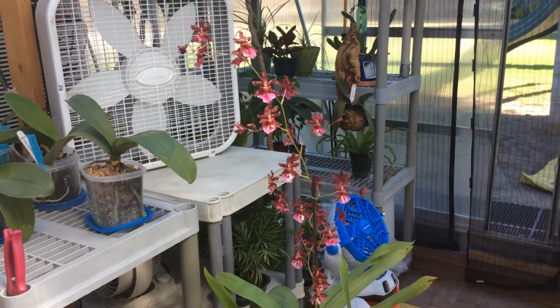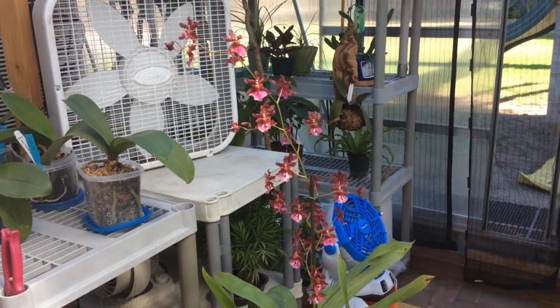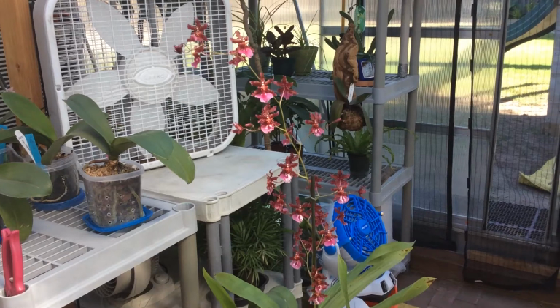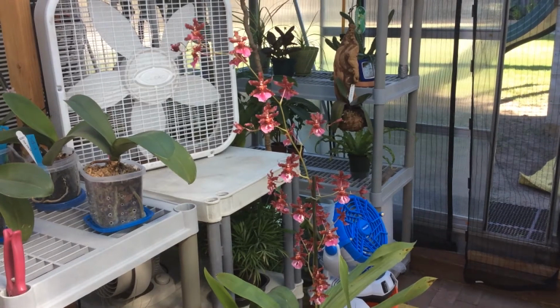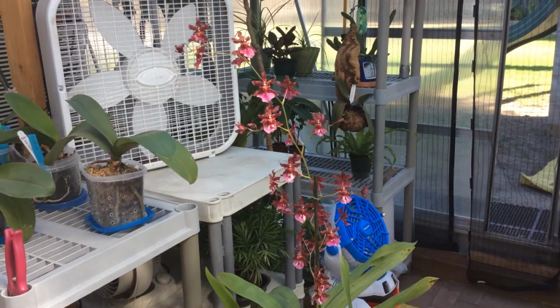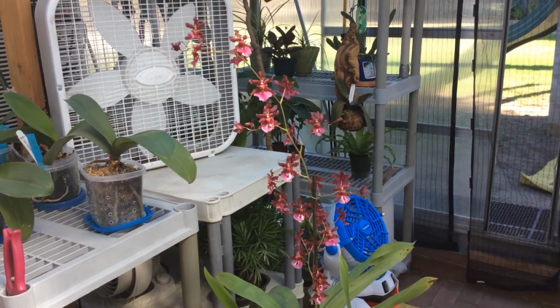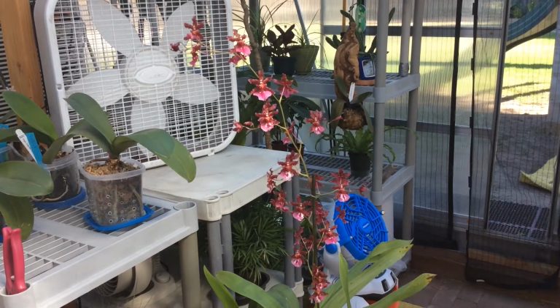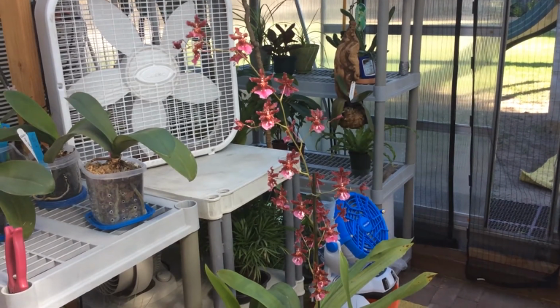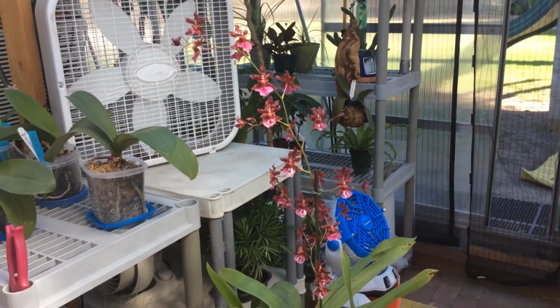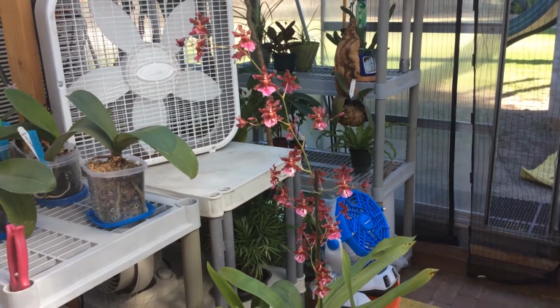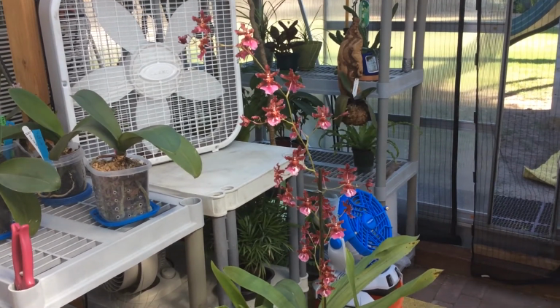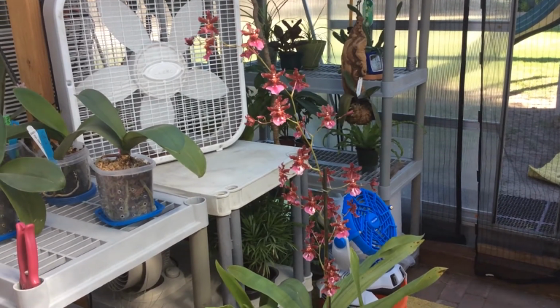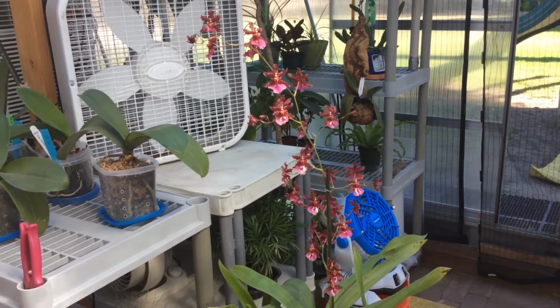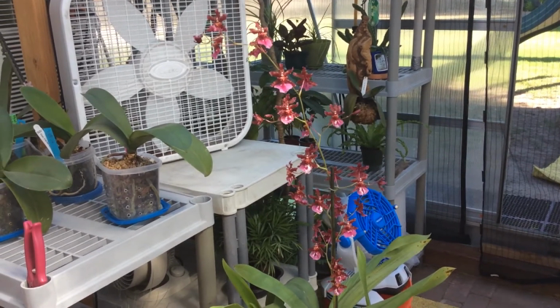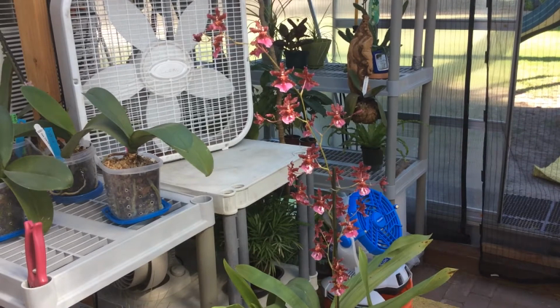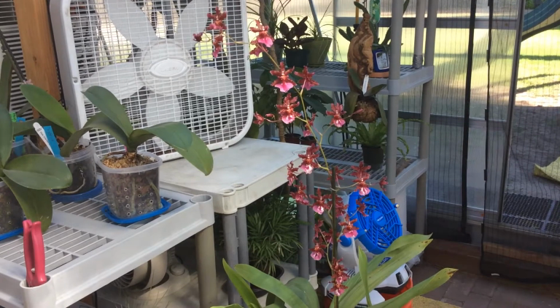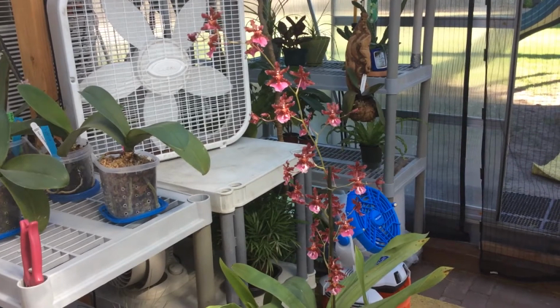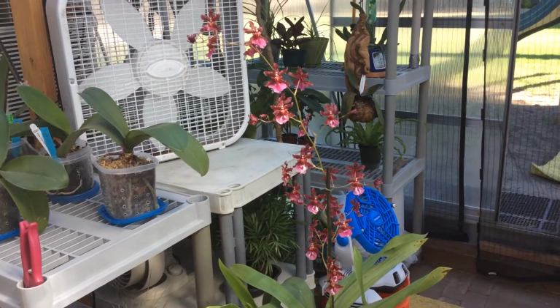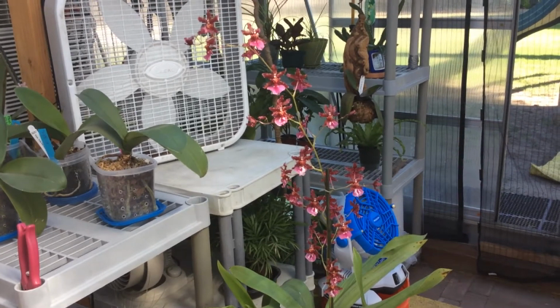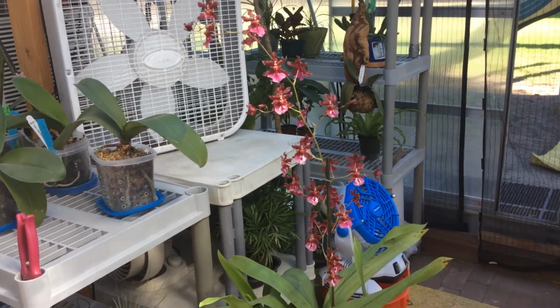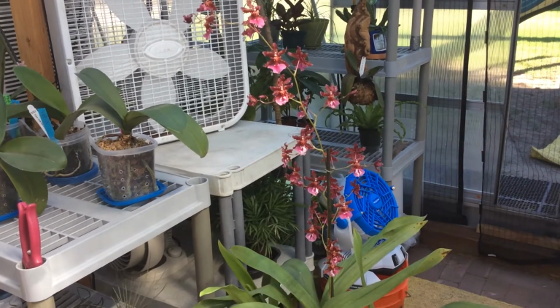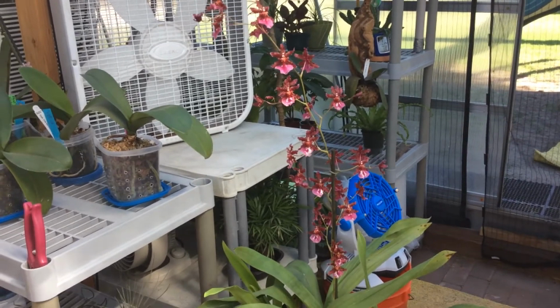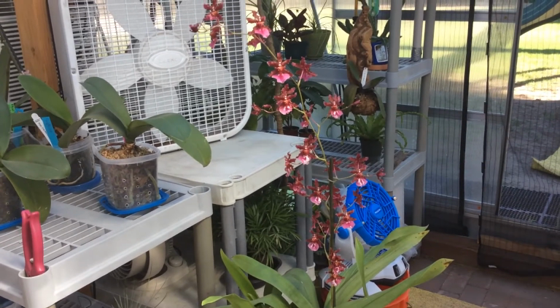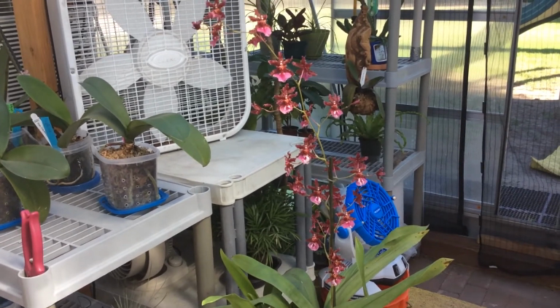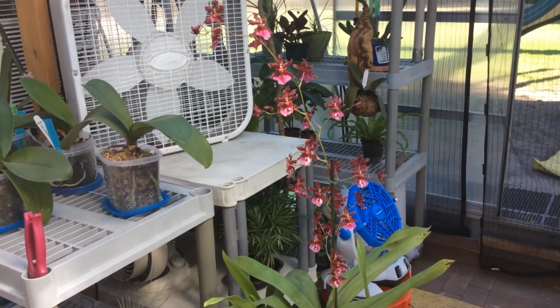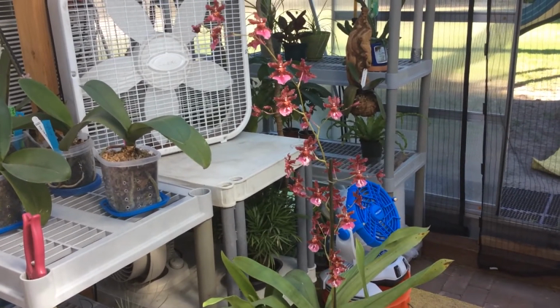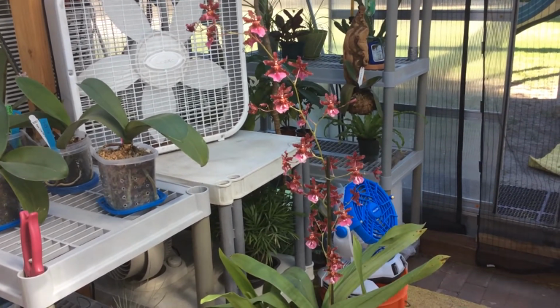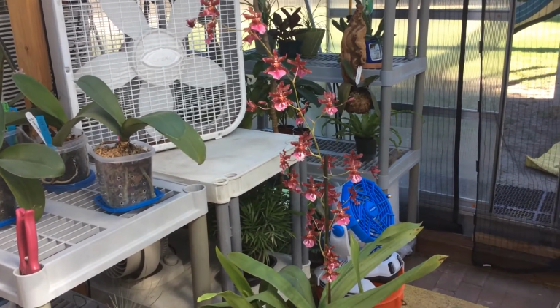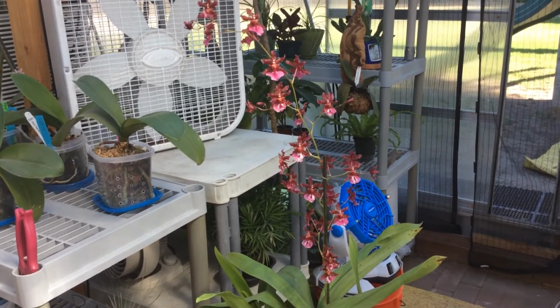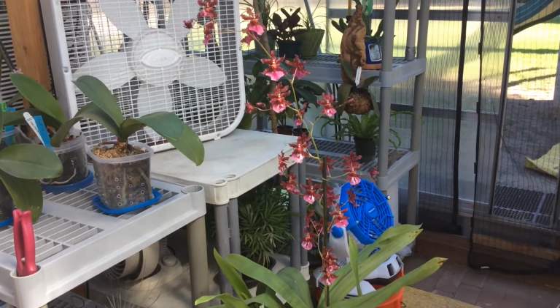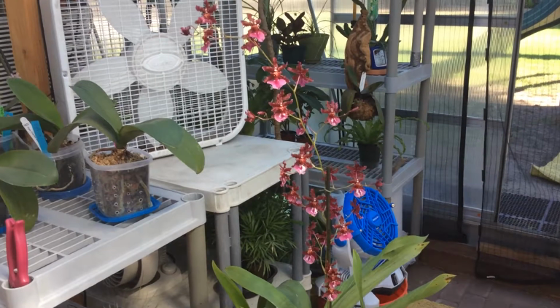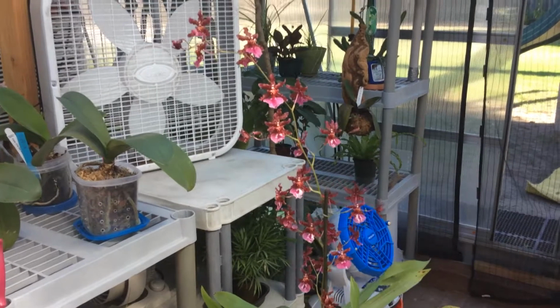Hi, I just wanted to do a video on some stuff that's in bloom here in the greenhouse. Here's my Oncidium sherry baby in bloom and smelling wonderfully.